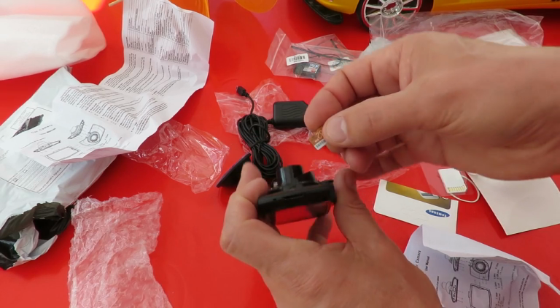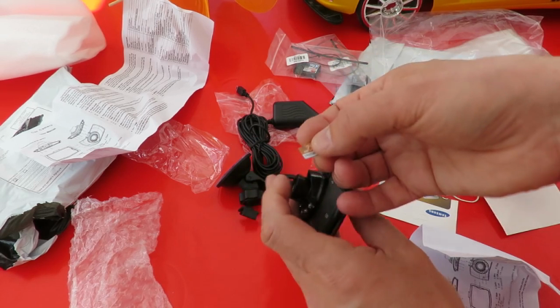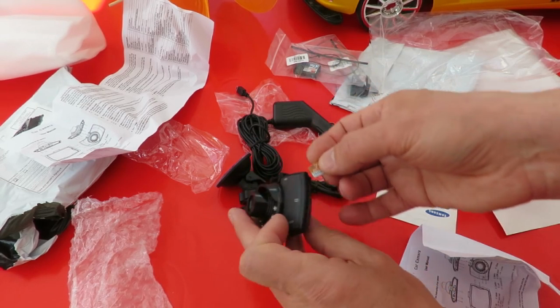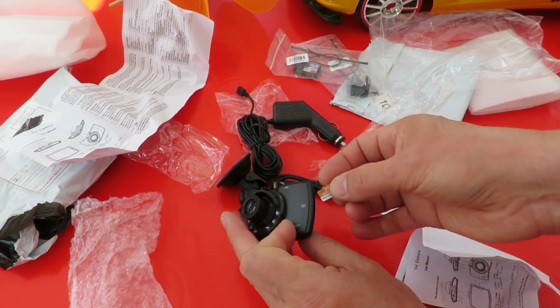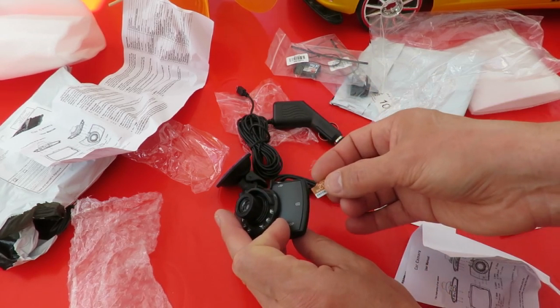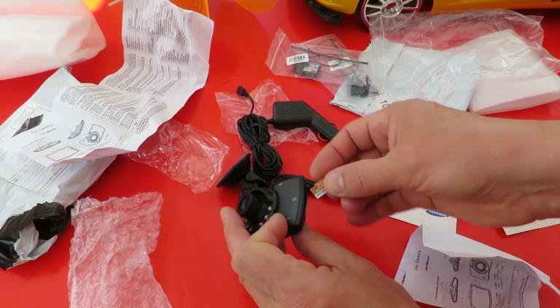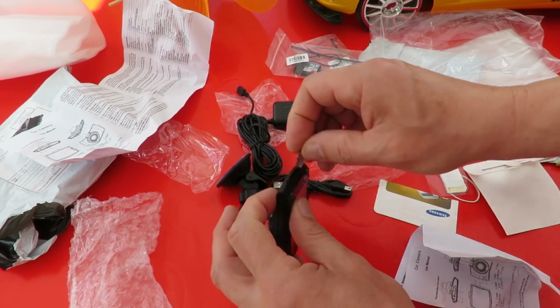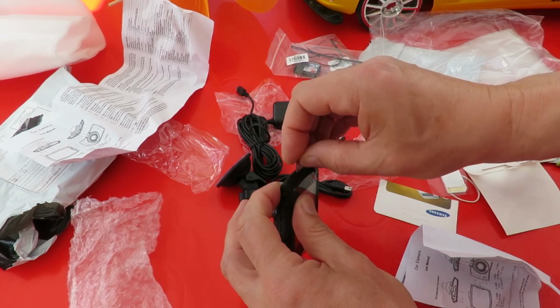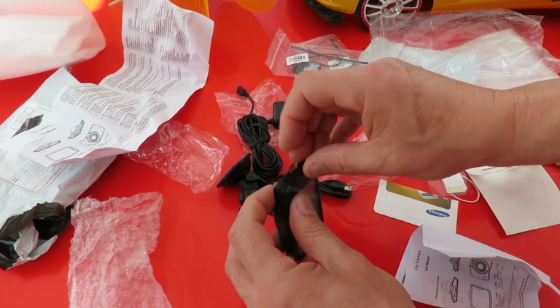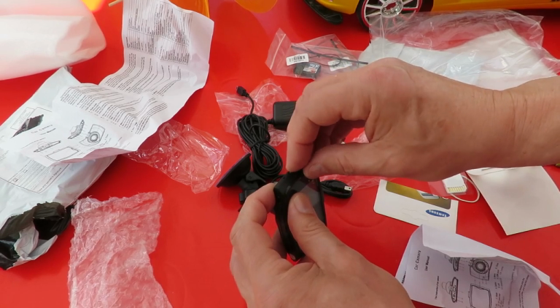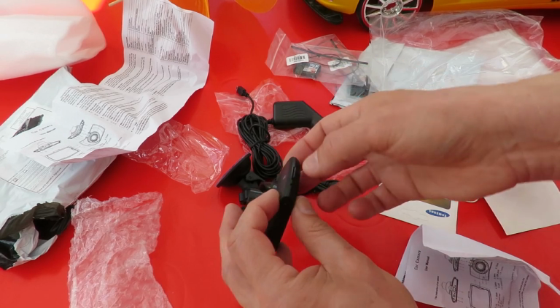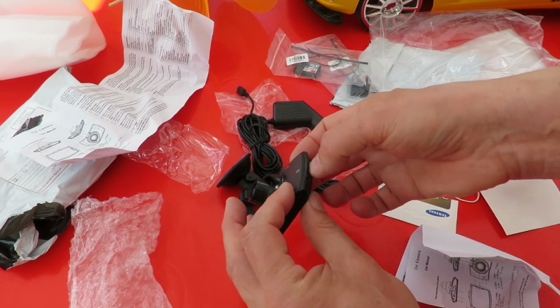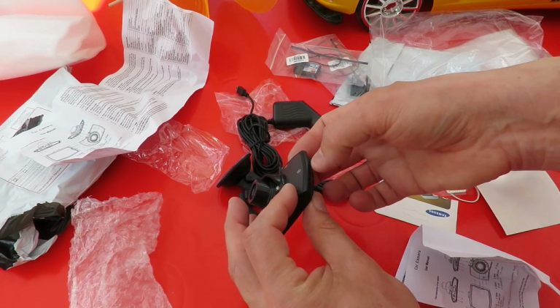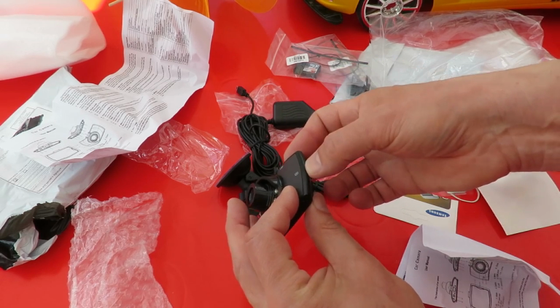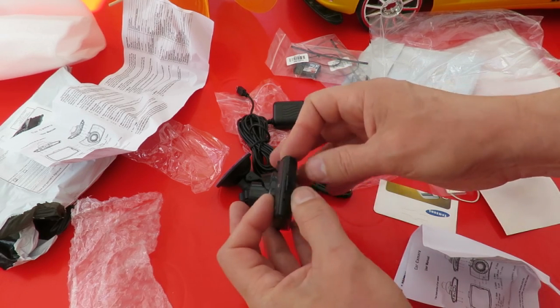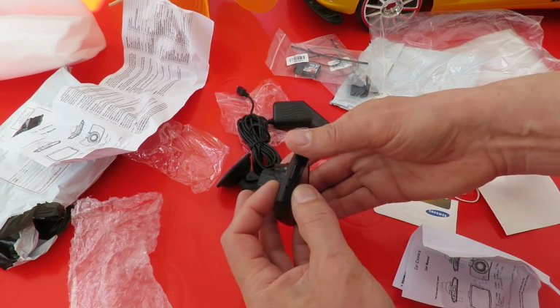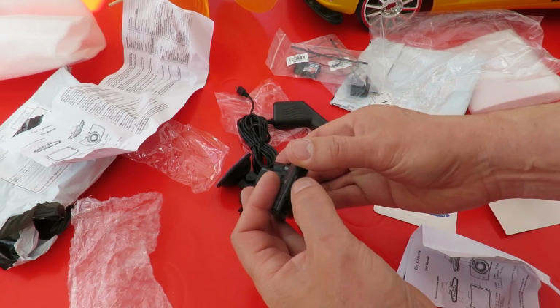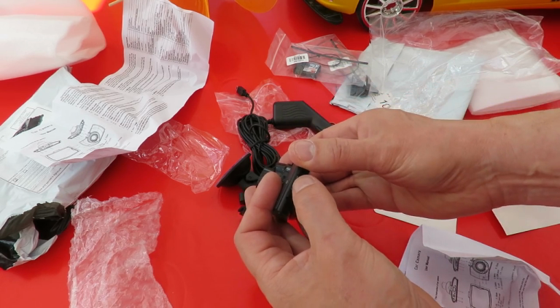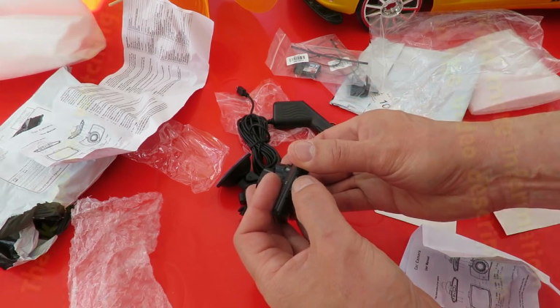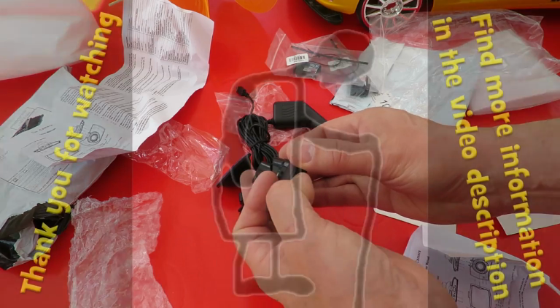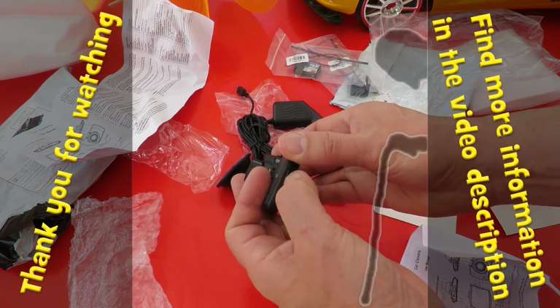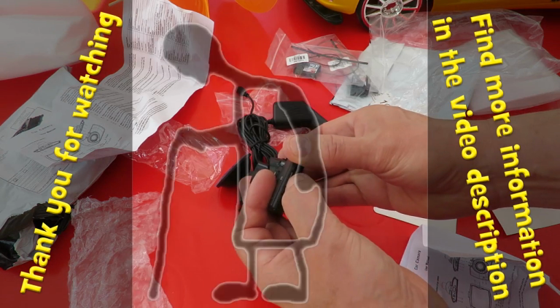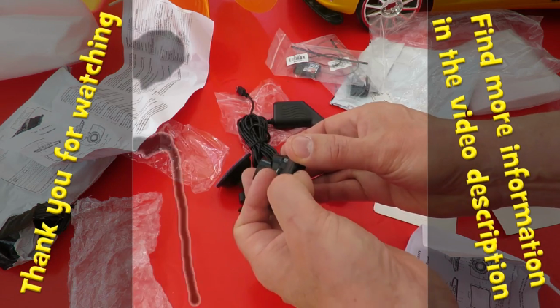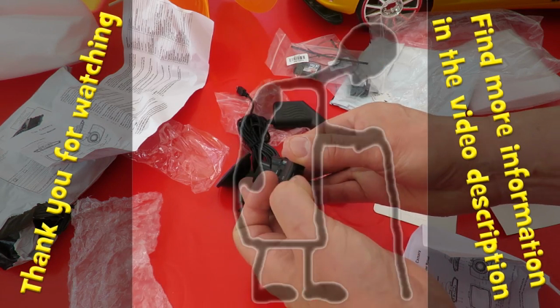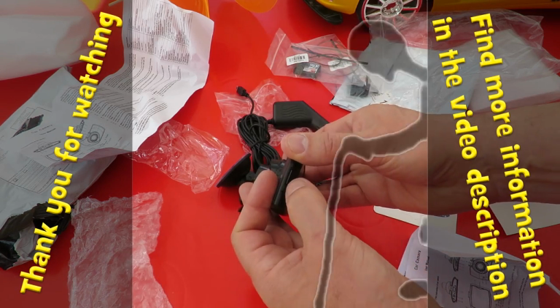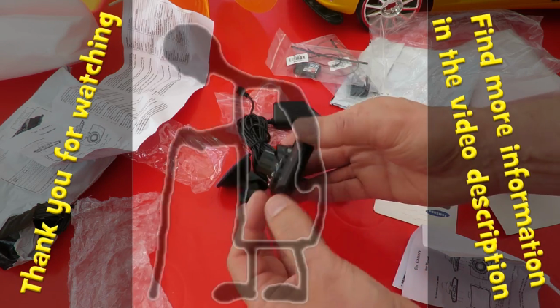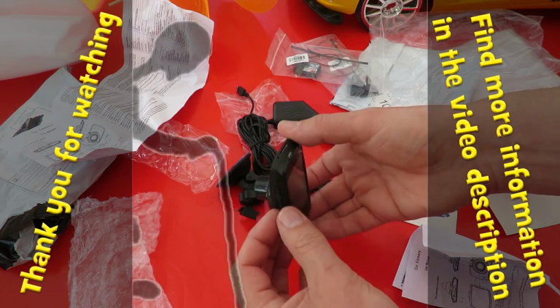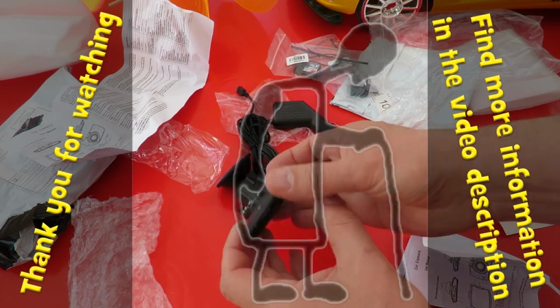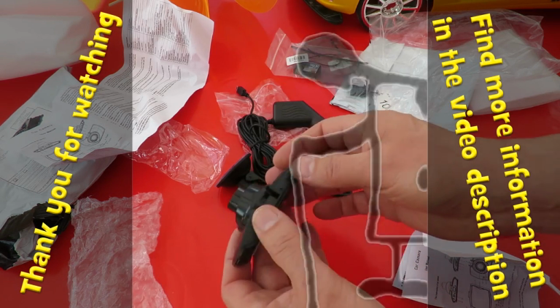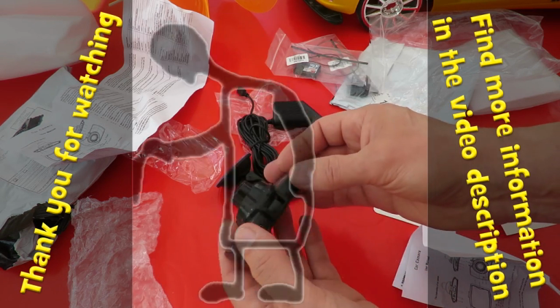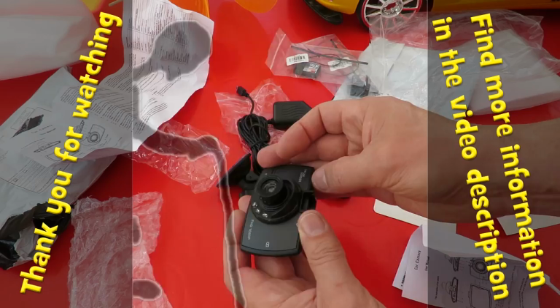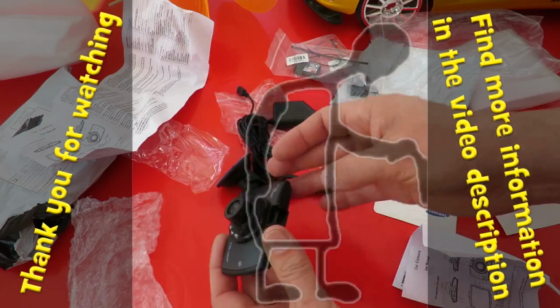Now I'm going to try it. Okay, I'll put some power on it and see if it works.